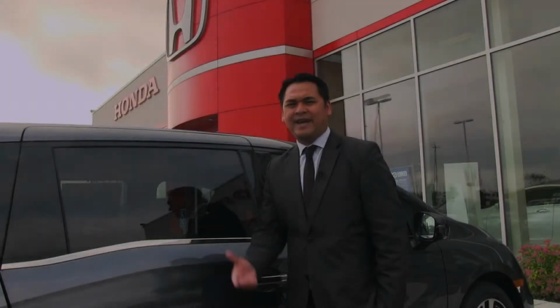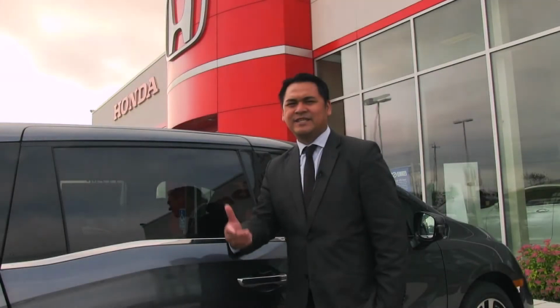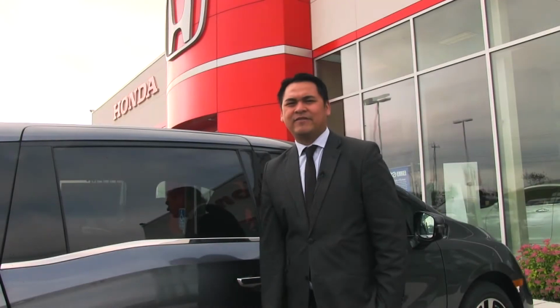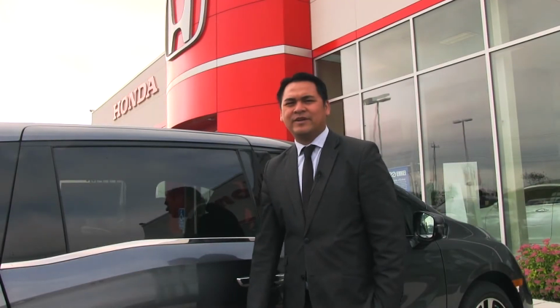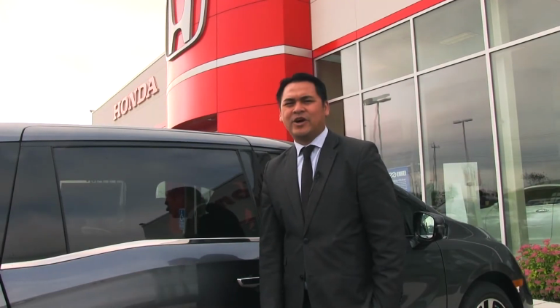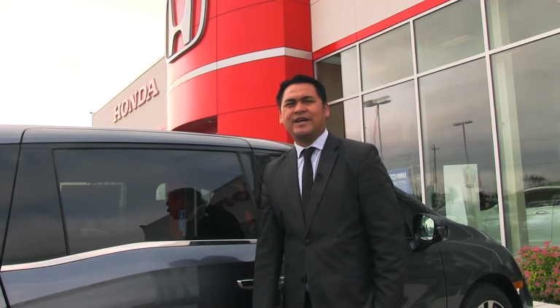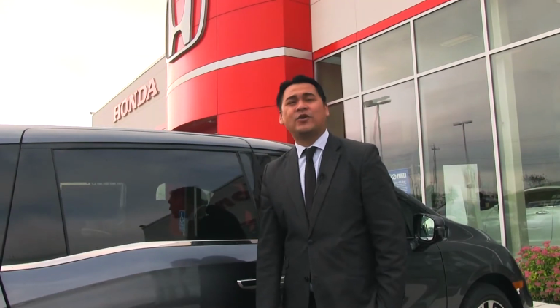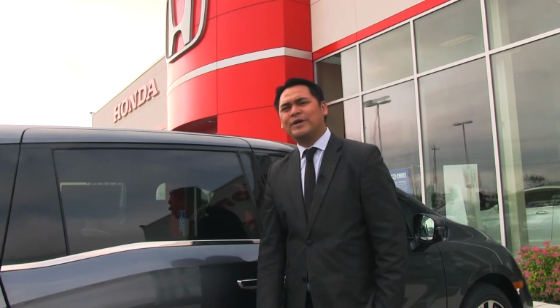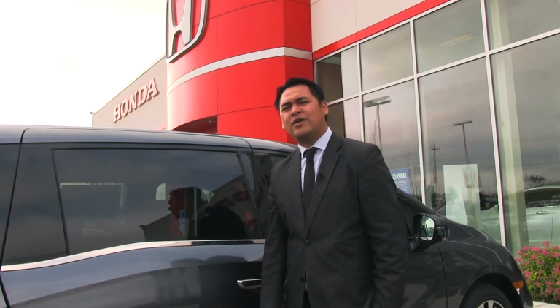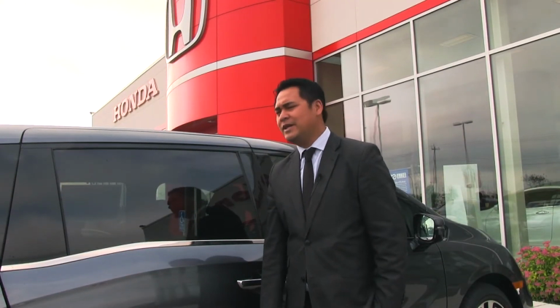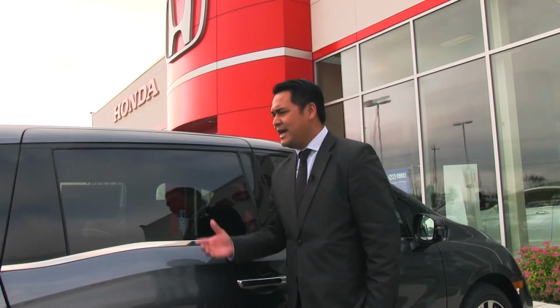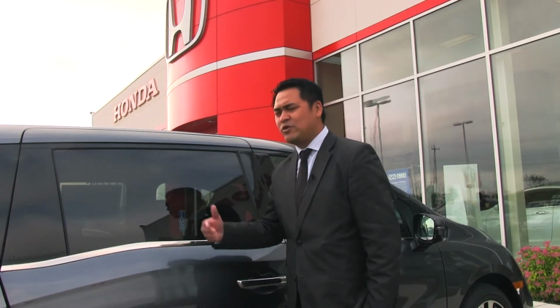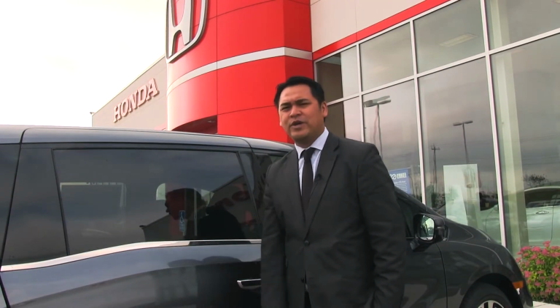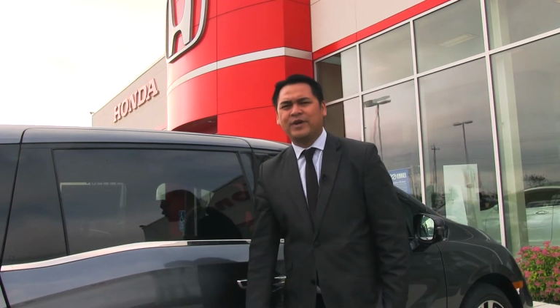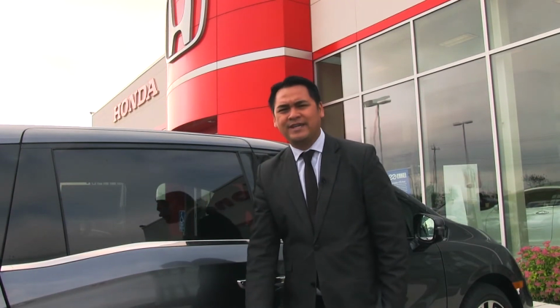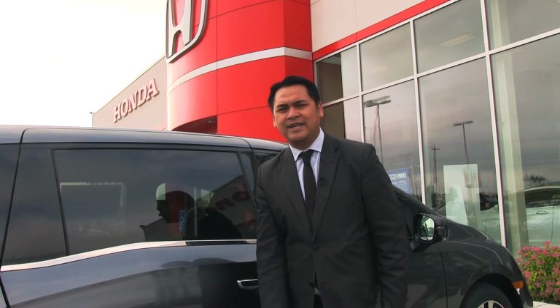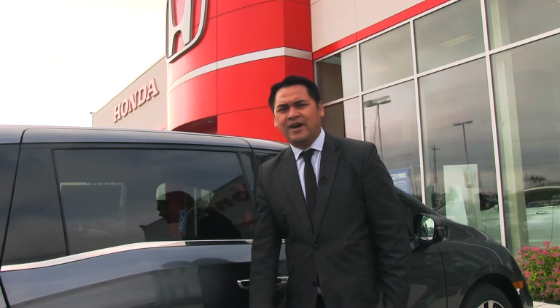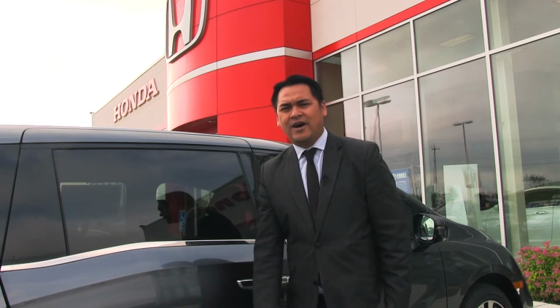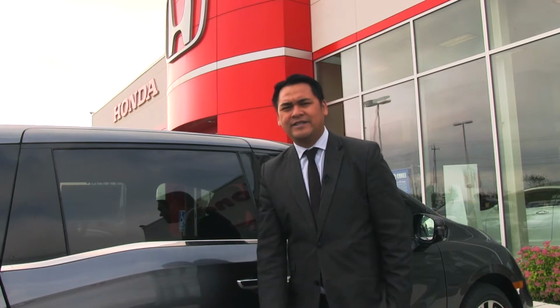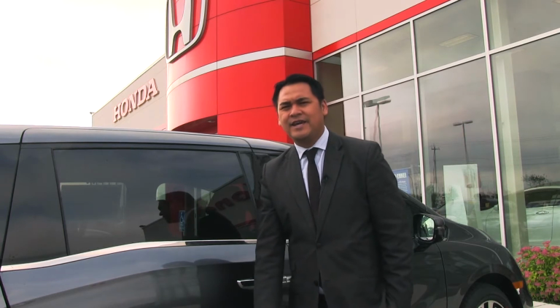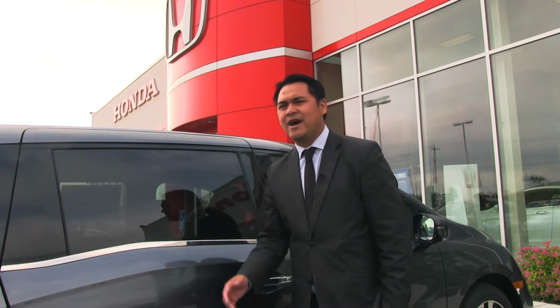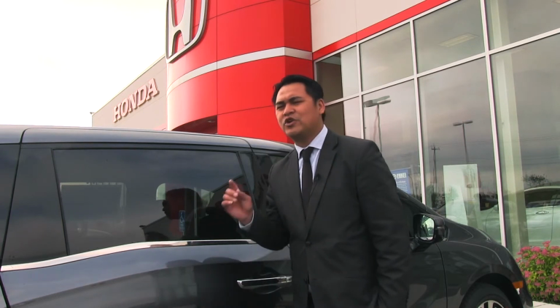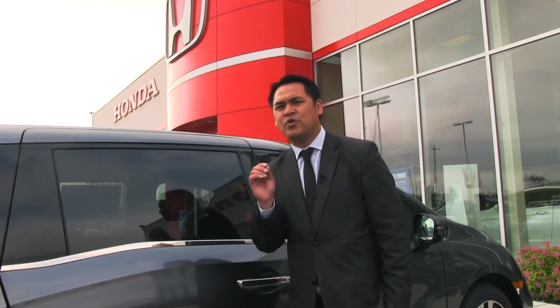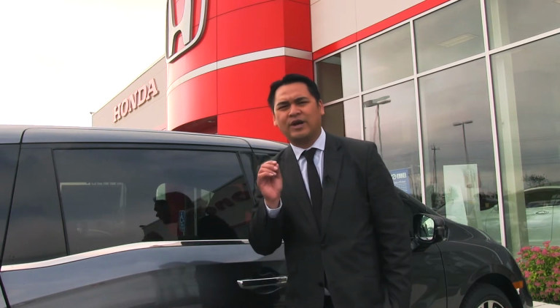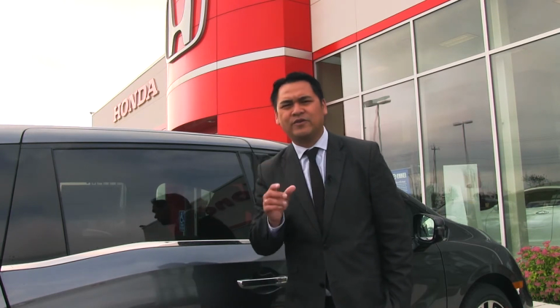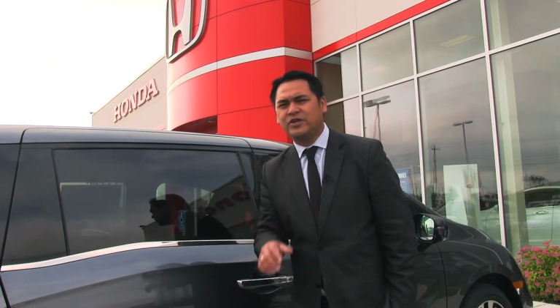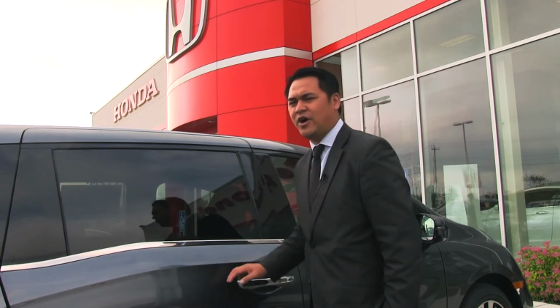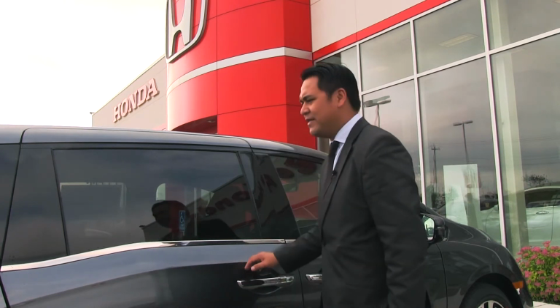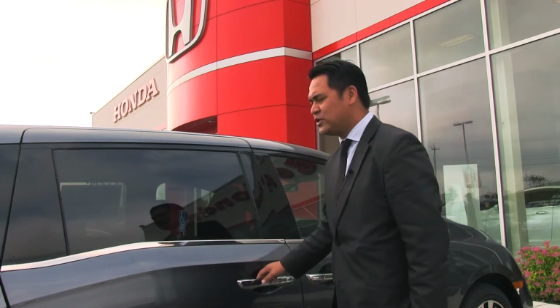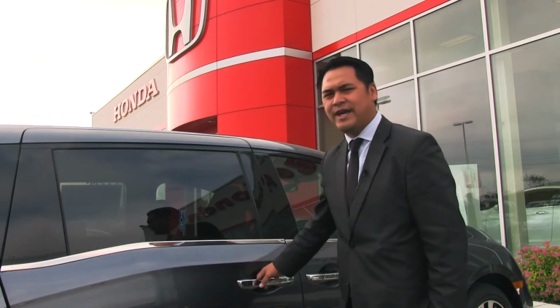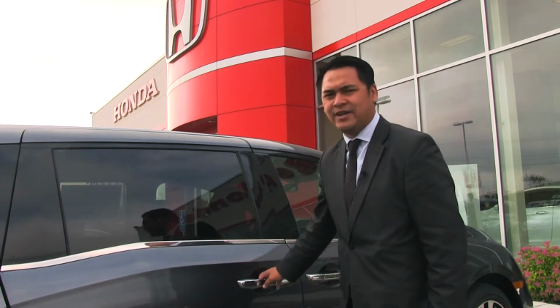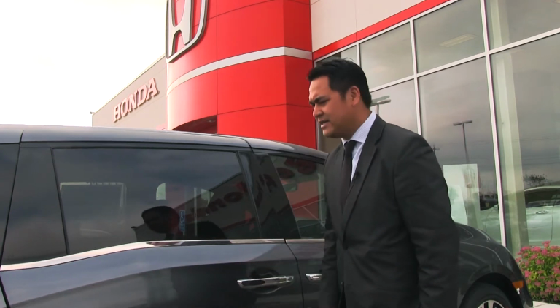Hey guys, it's Marvin from Village Honda here at the Northwest Automobile, and I'm showing you a 2018 Odyssey. Now I'm going to show you a good feature of this 2018 Odyssey.